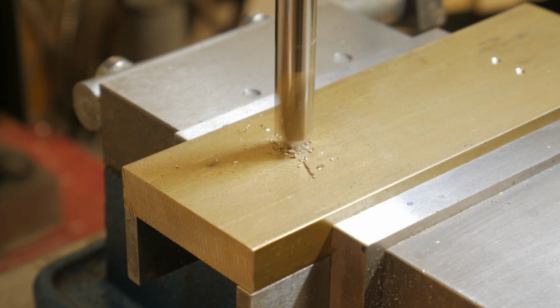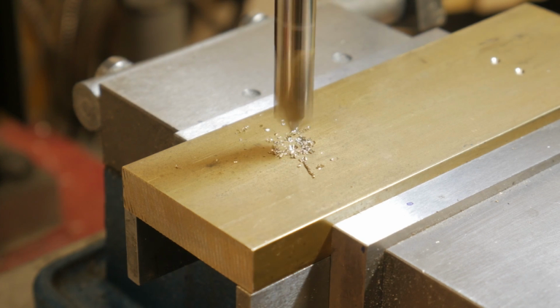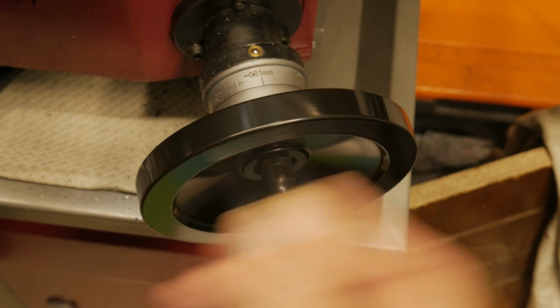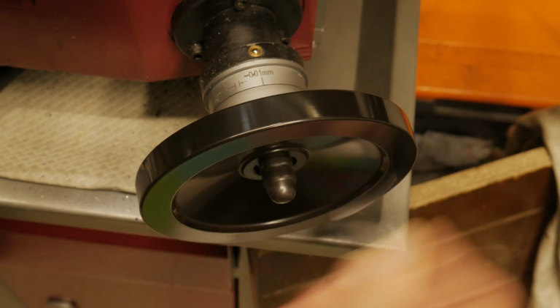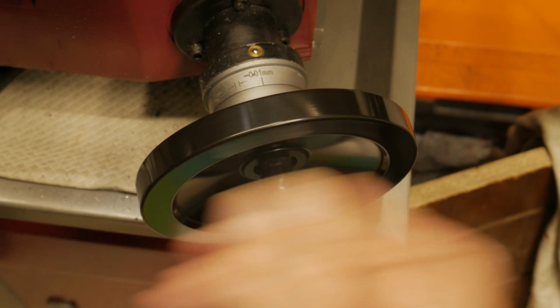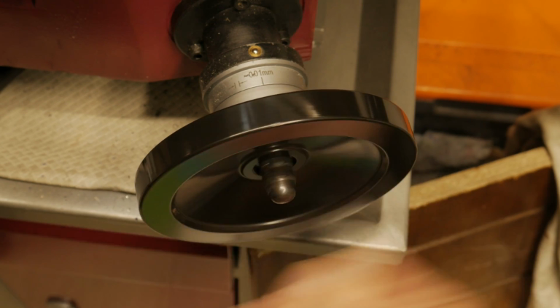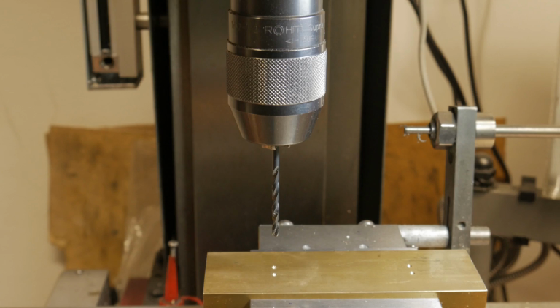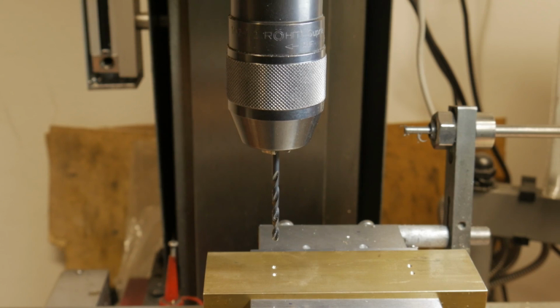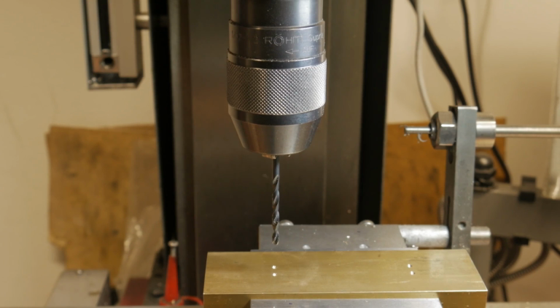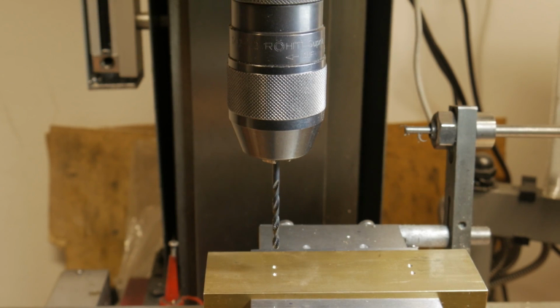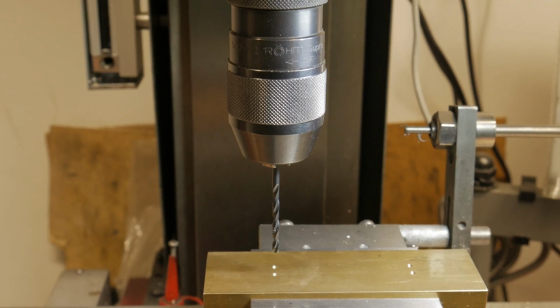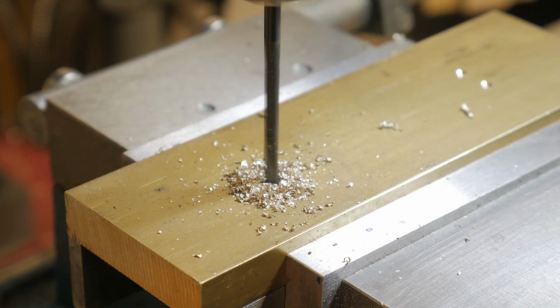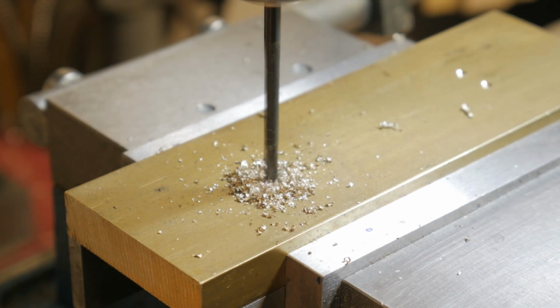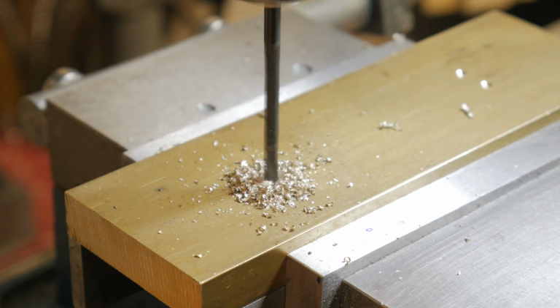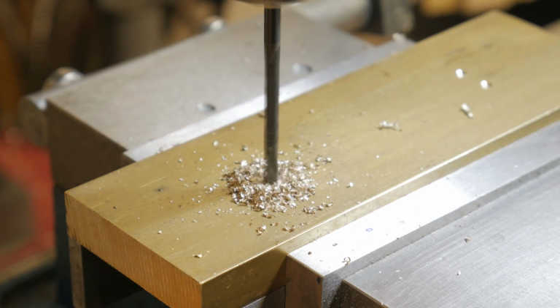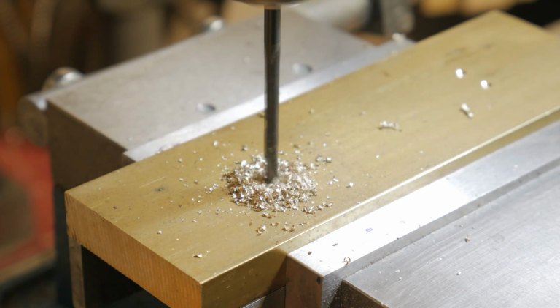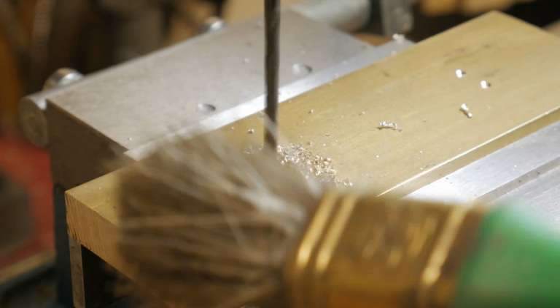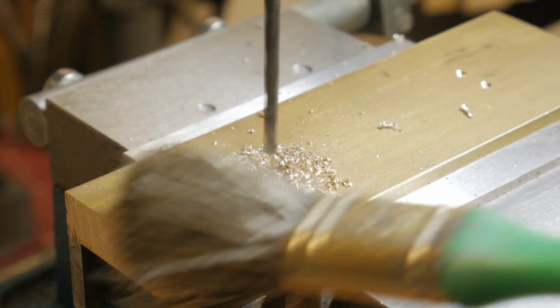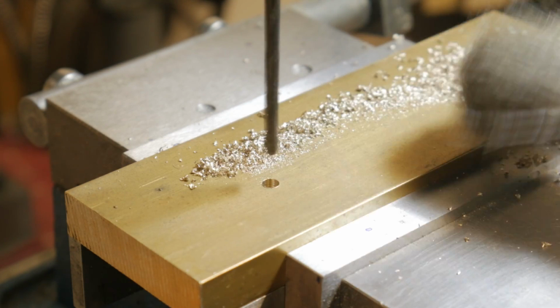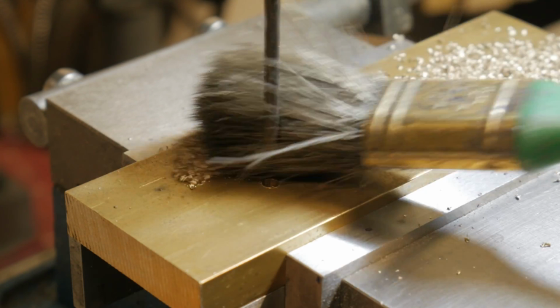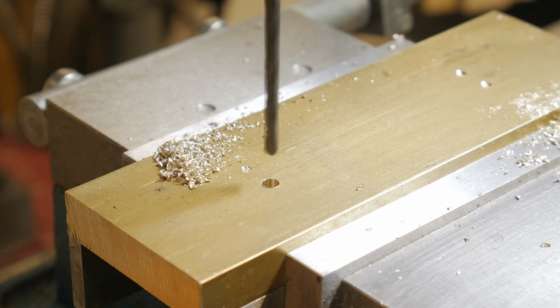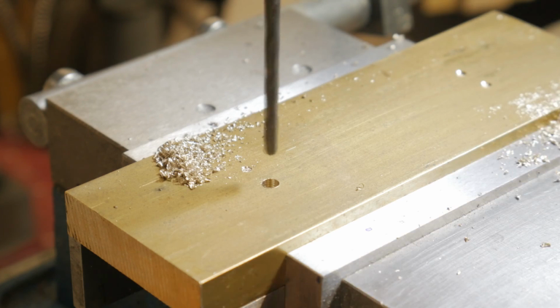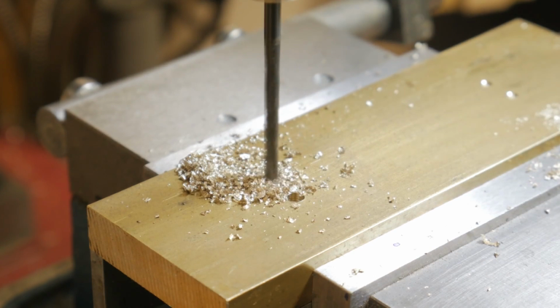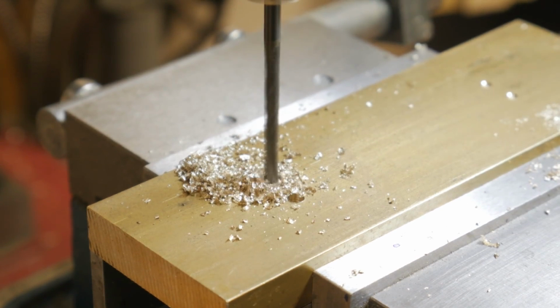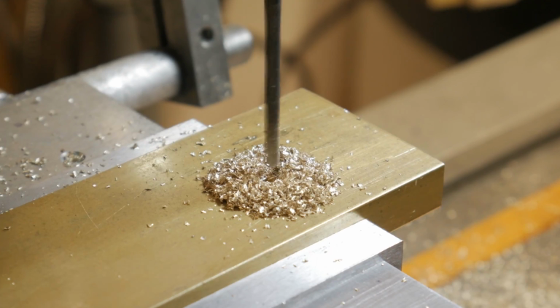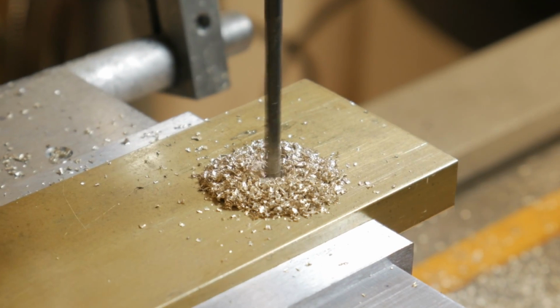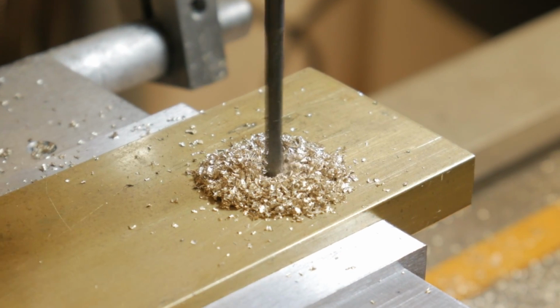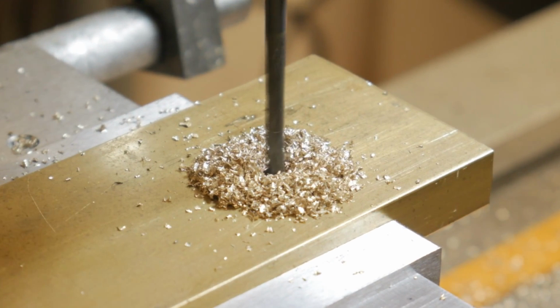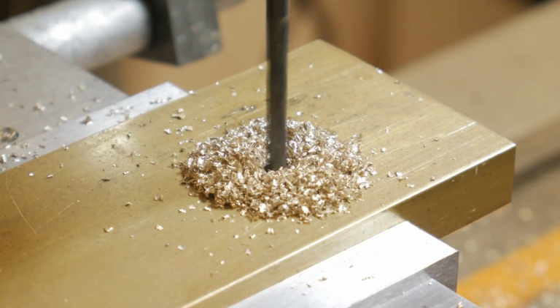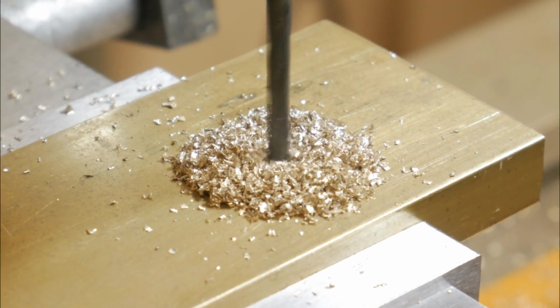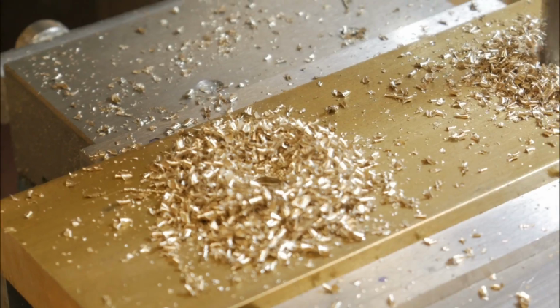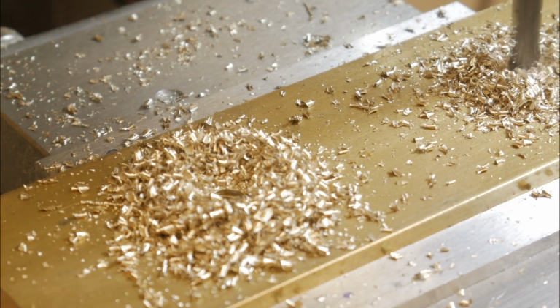For this I chose the contrast between the brass and the polished steel. The viewfinder was definitely the most complex part because I didn't know how to make it.